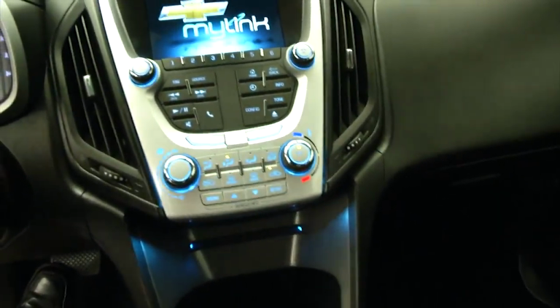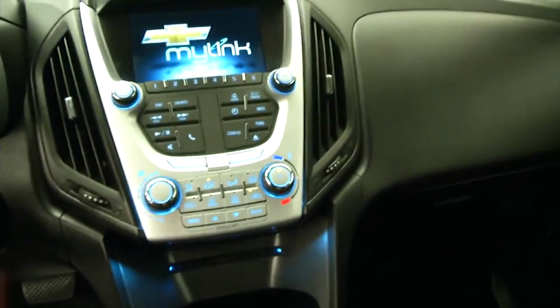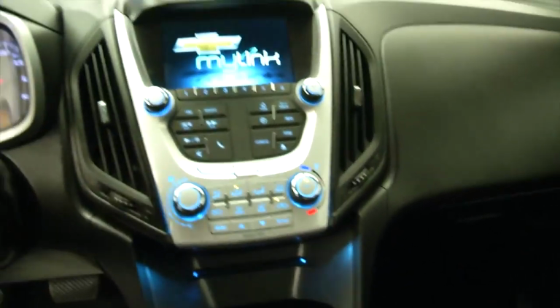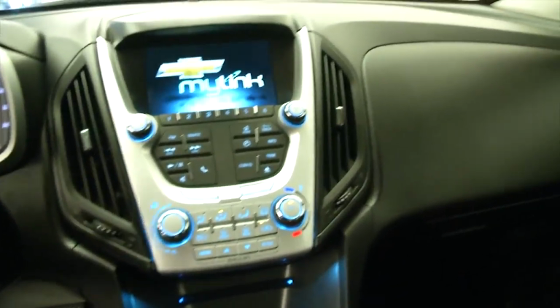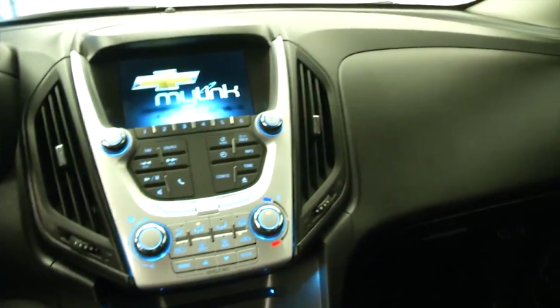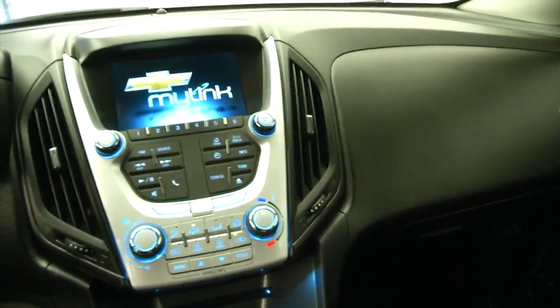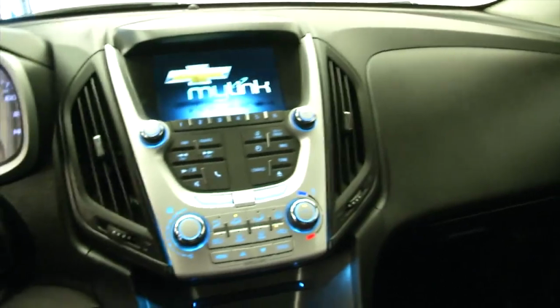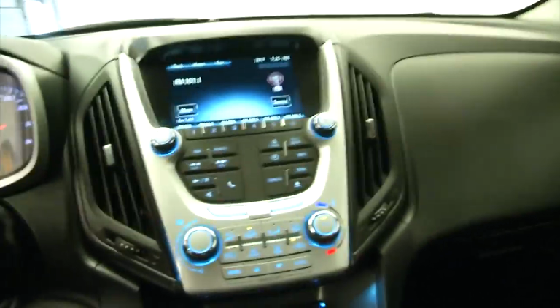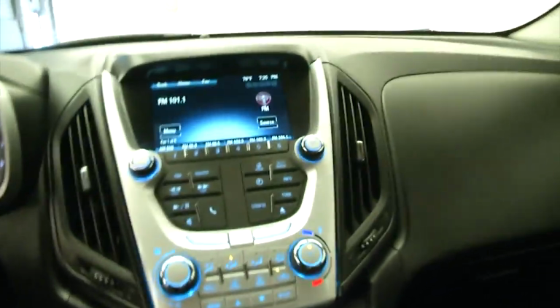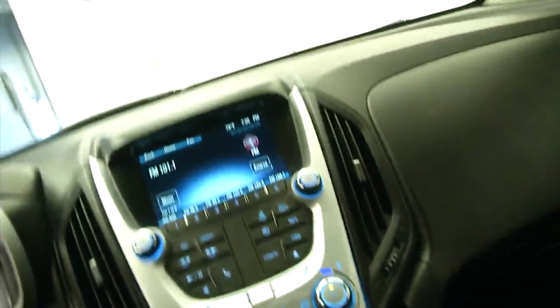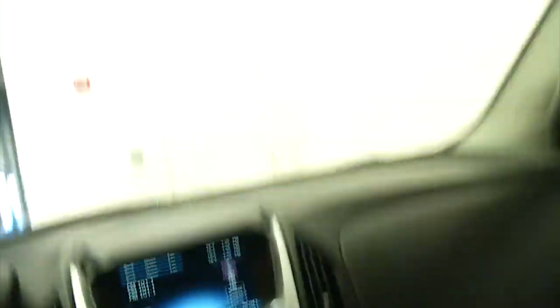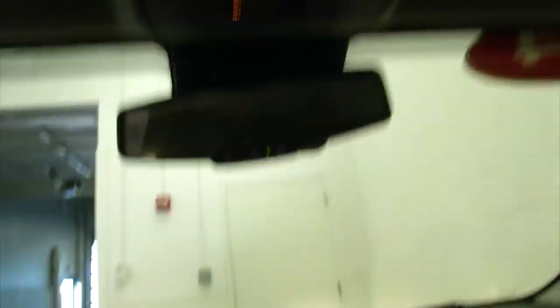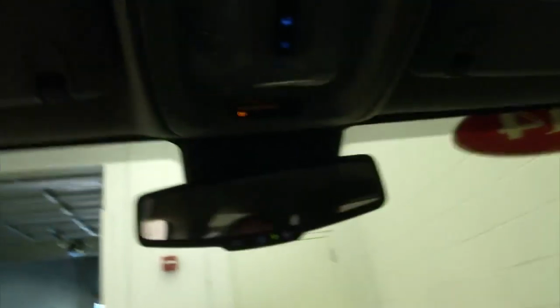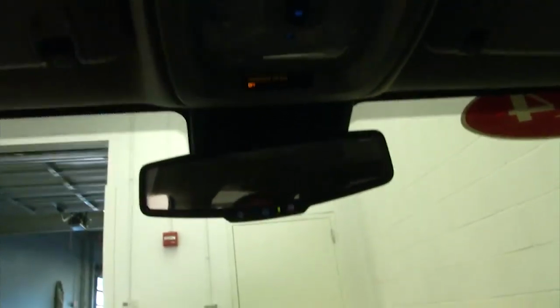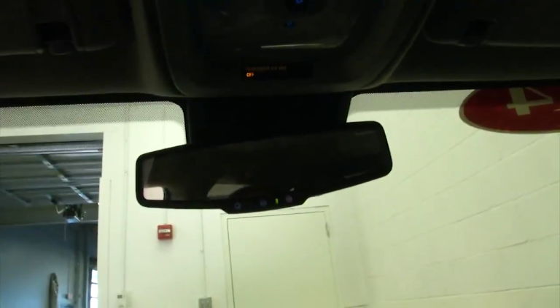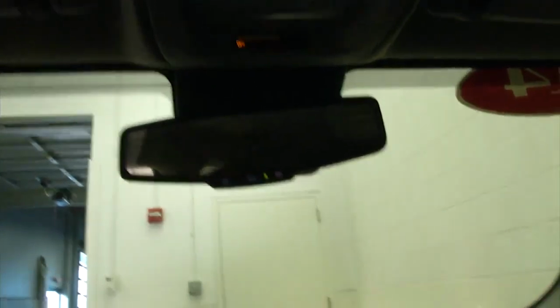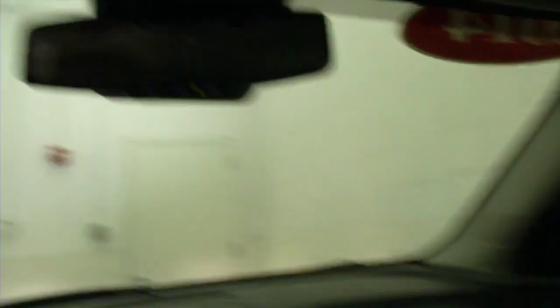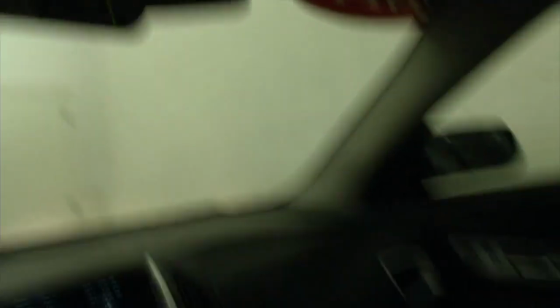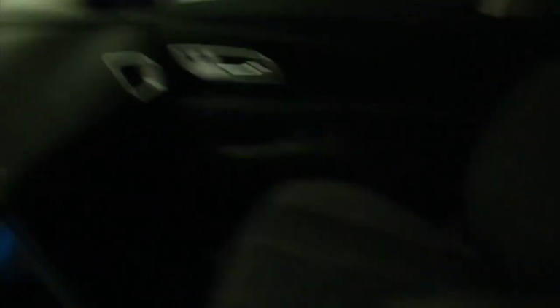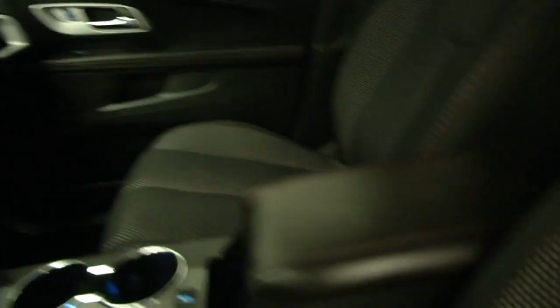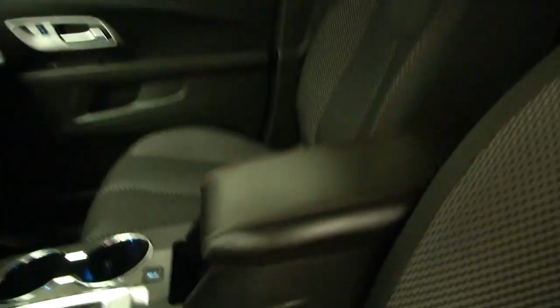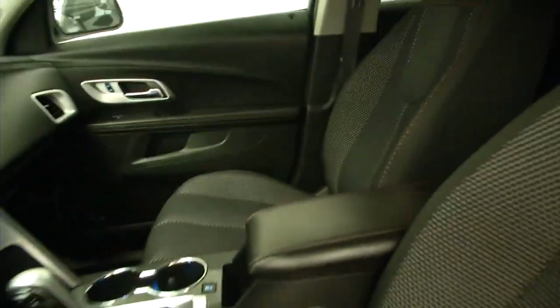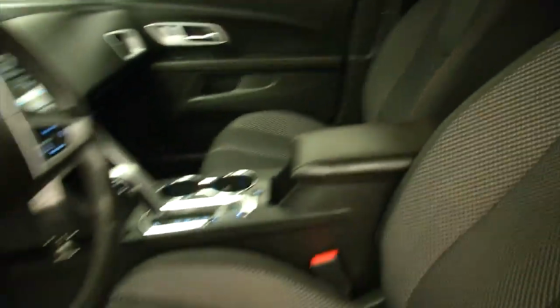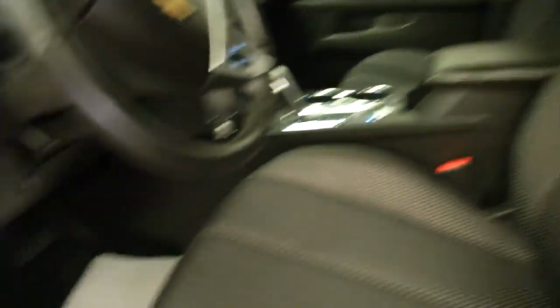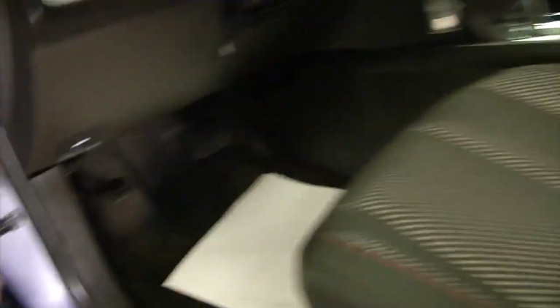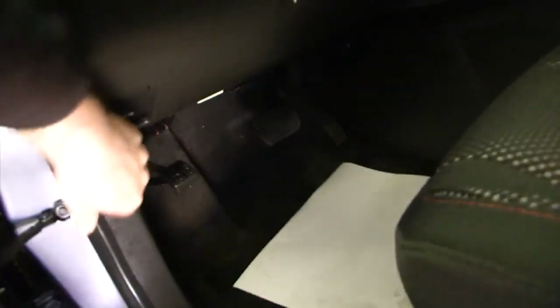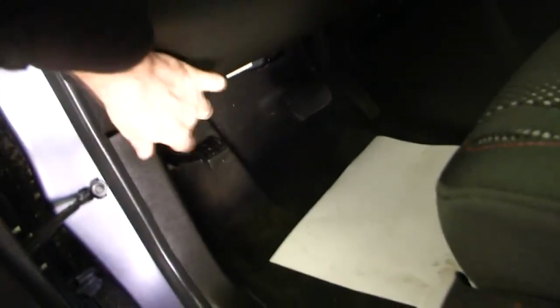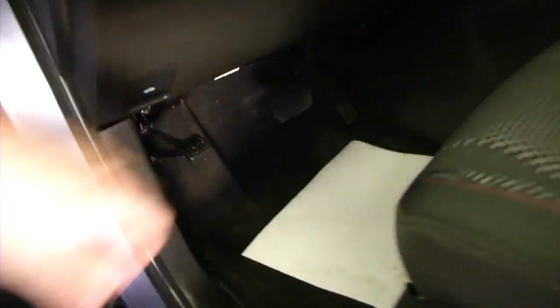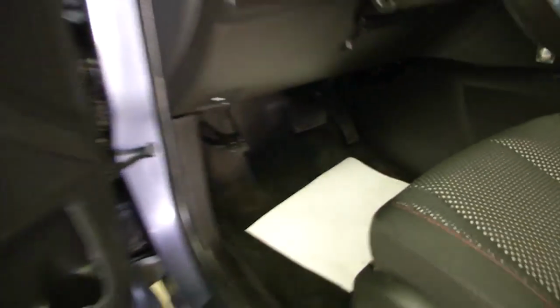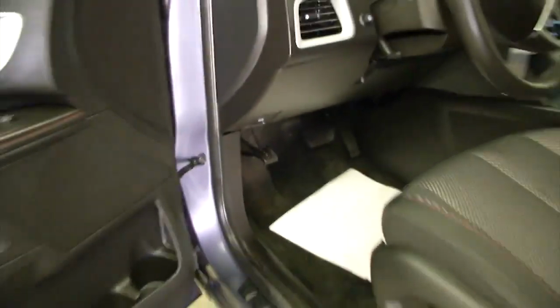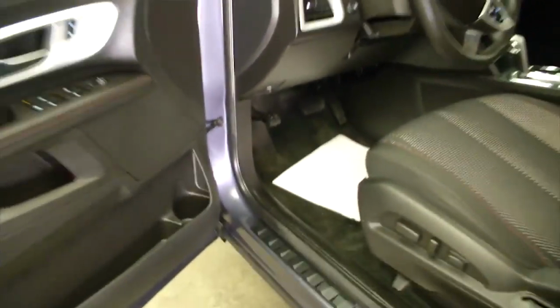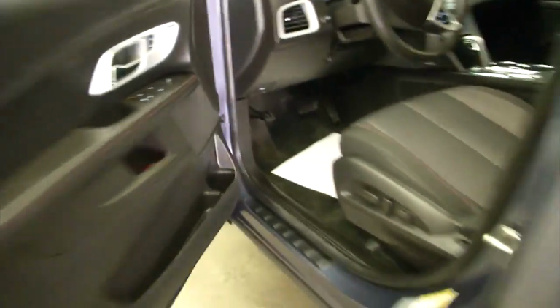Chevy MyLink system, AM/FM radio, CD player, MP3 connectivity, OnStar available with a subscription. Let's continue out front and take a look under the hood.